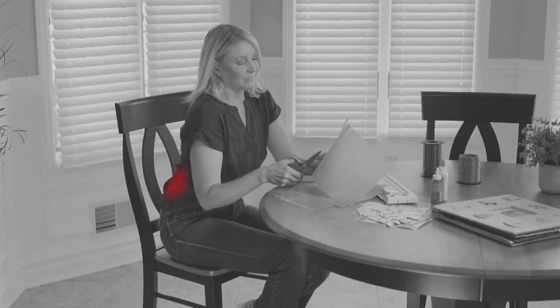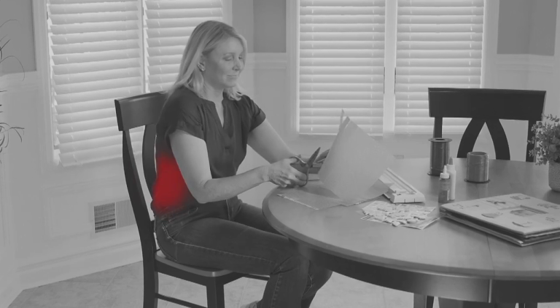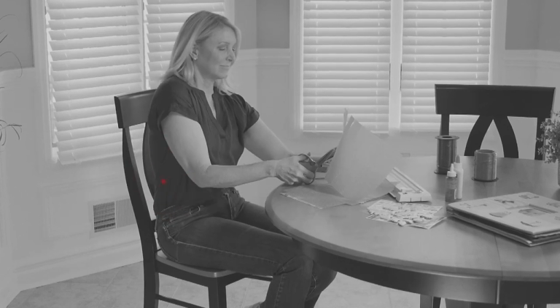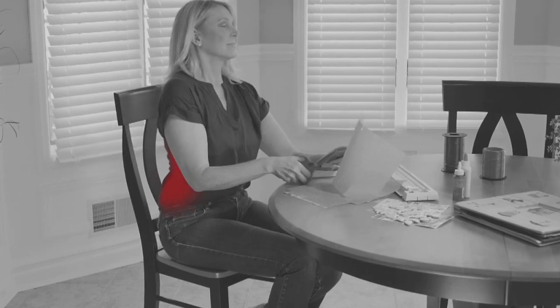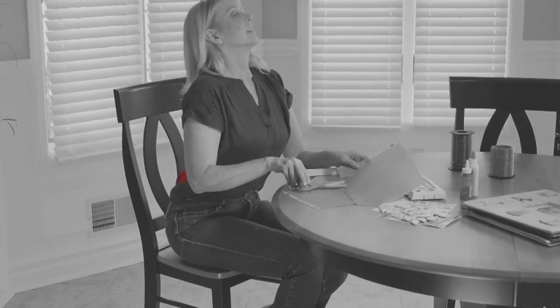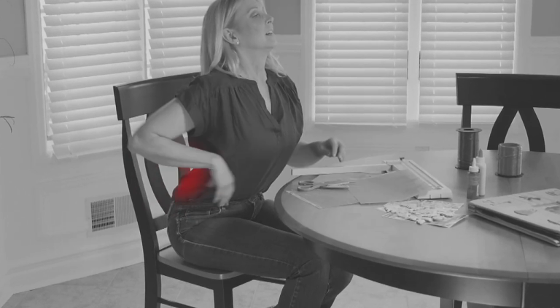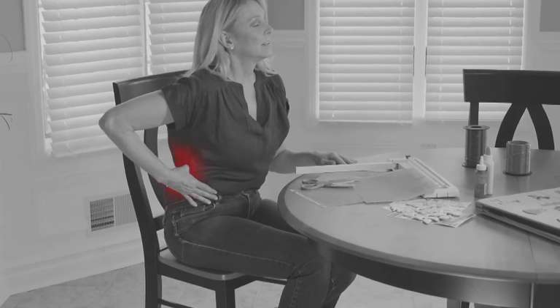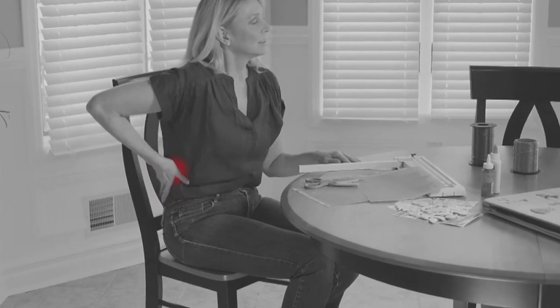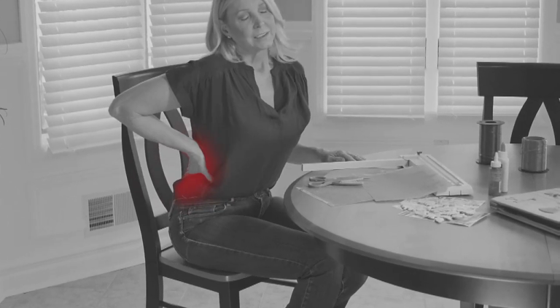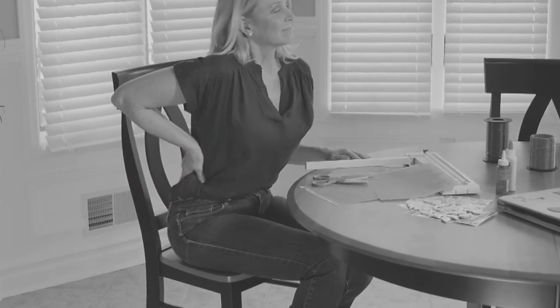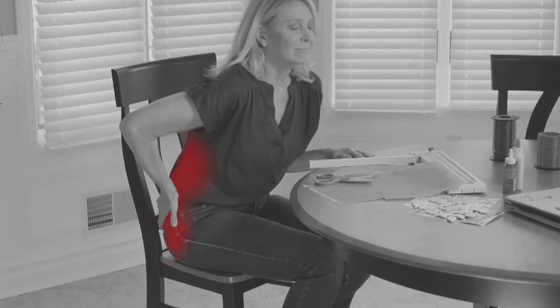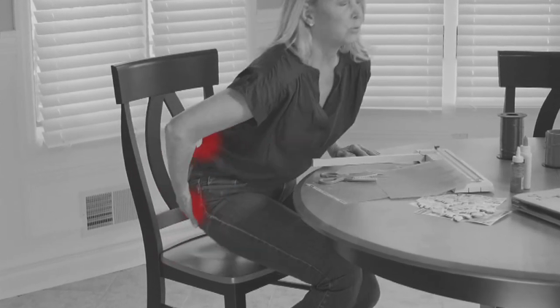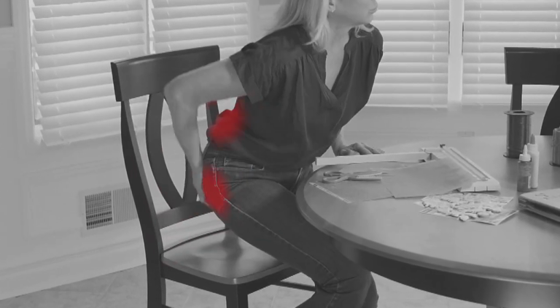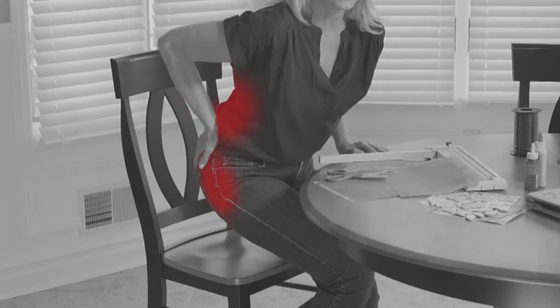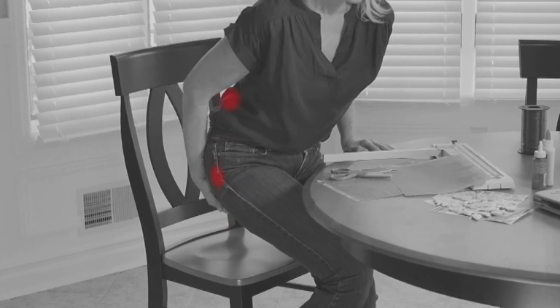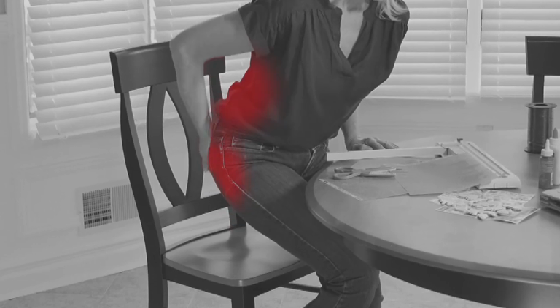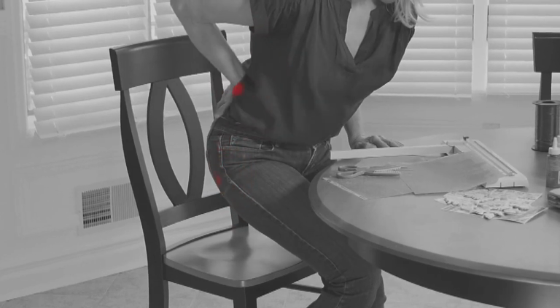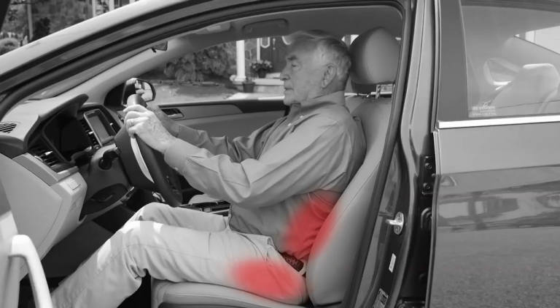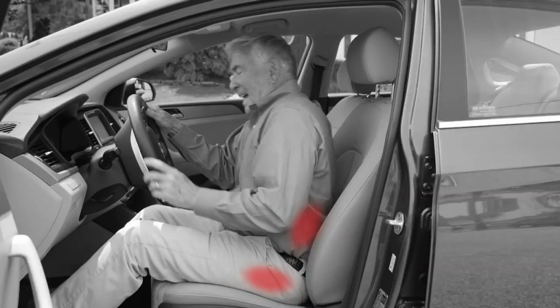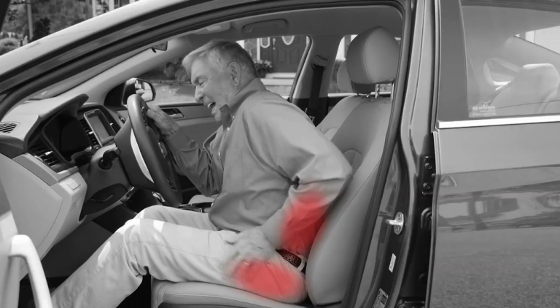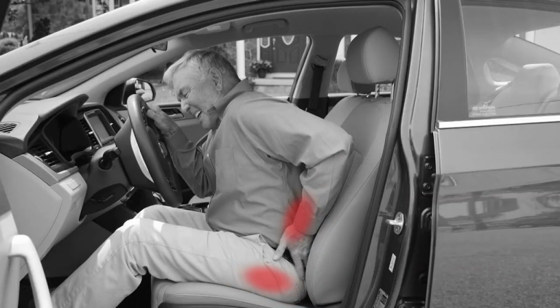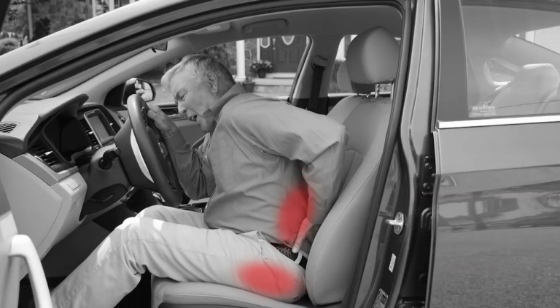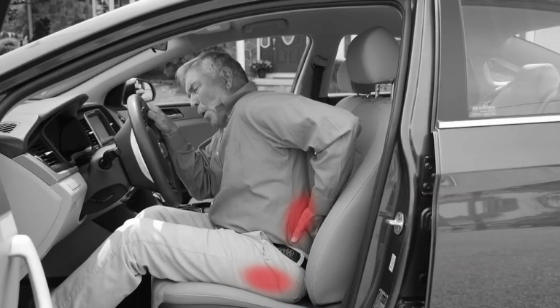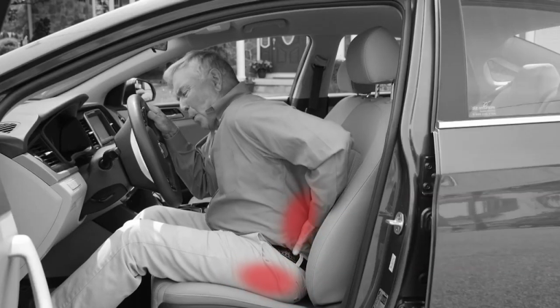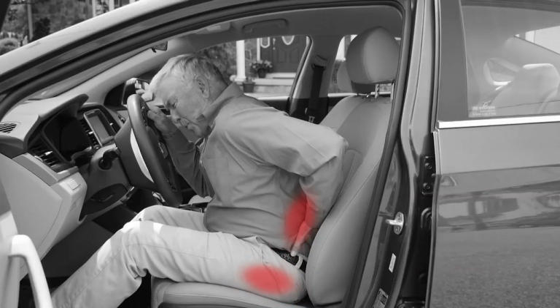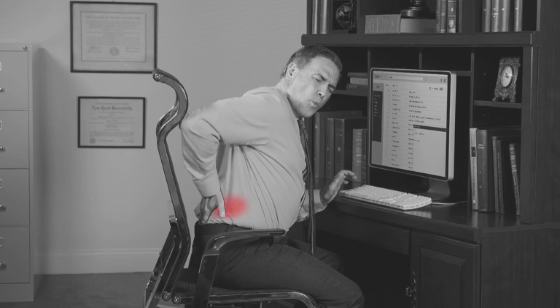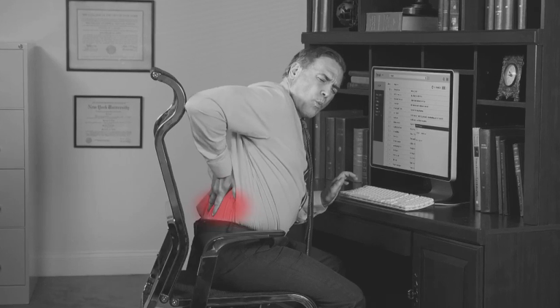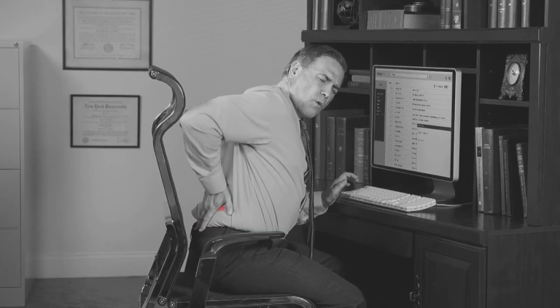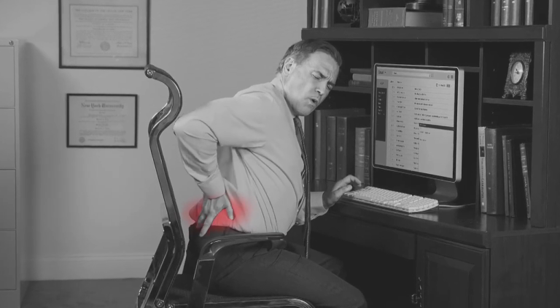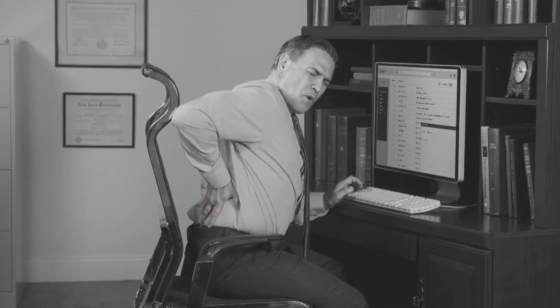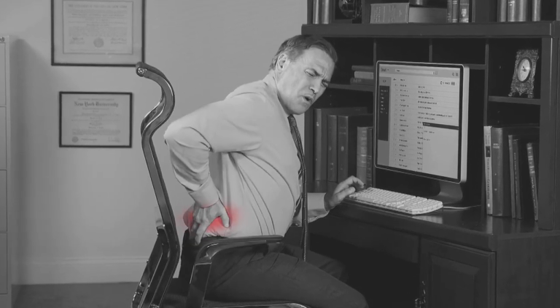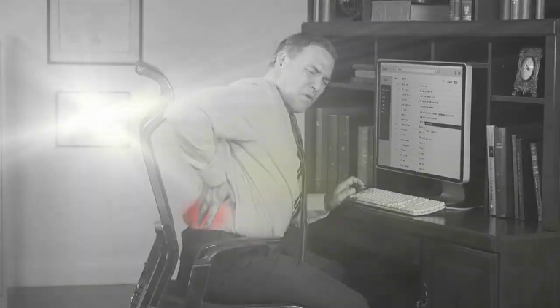Sitting for long periods of time can really make your back ache, and it can leave you with a sore and sweaty bottom, too. Car seats are uncomfortable no matter what you do, and all that time at the computer puts even more strain on your back.